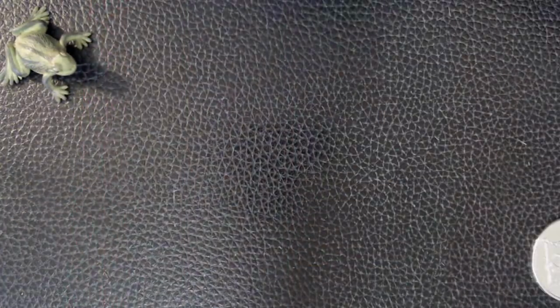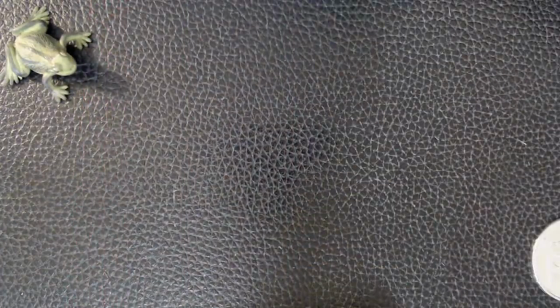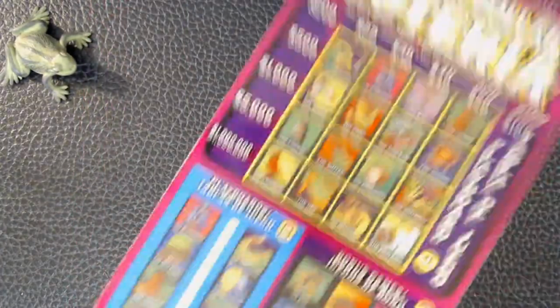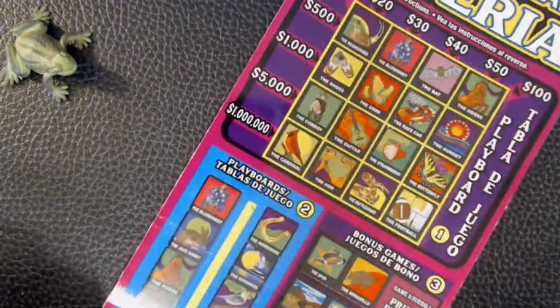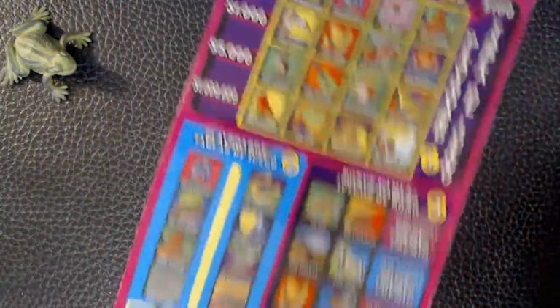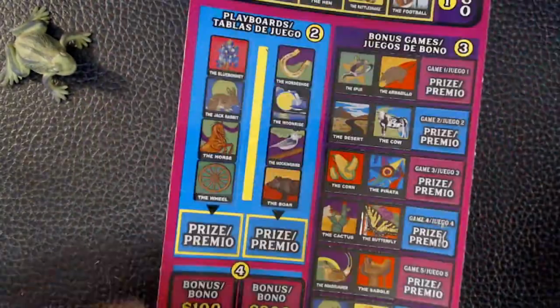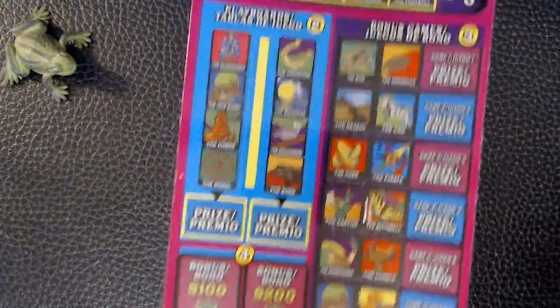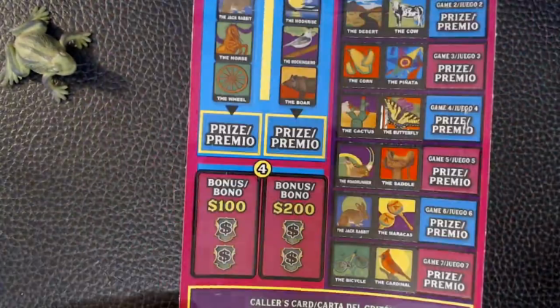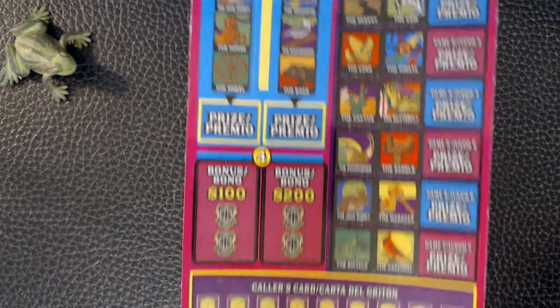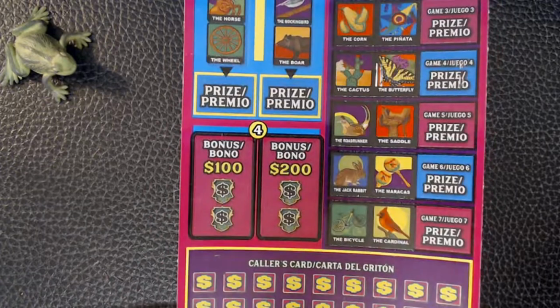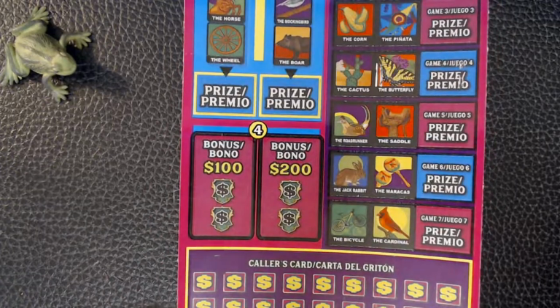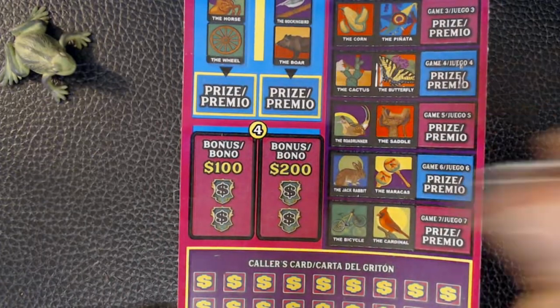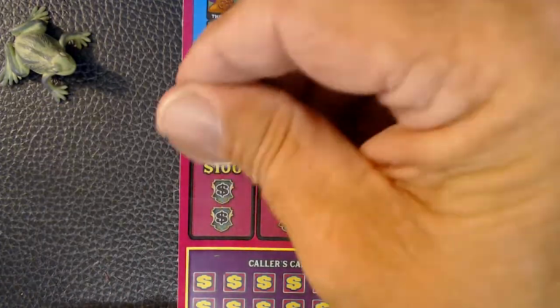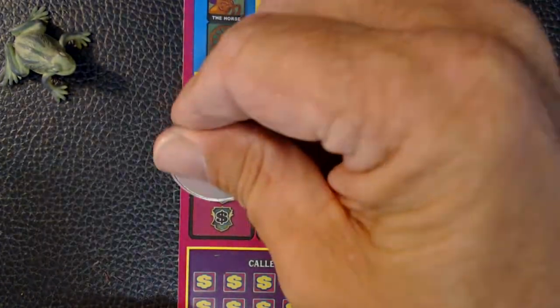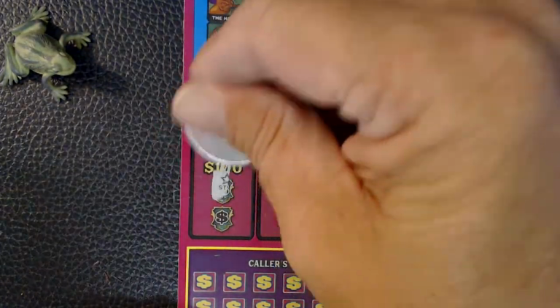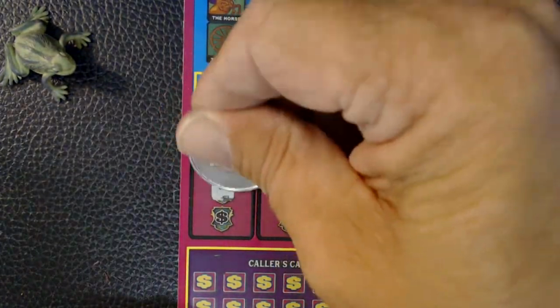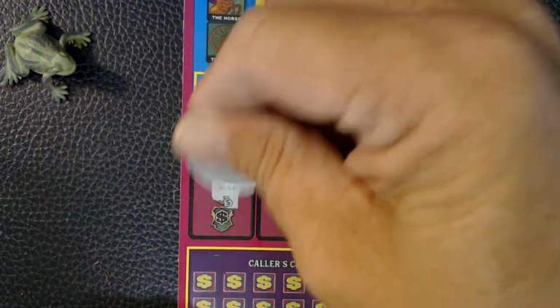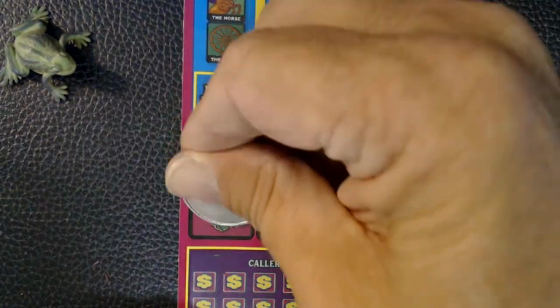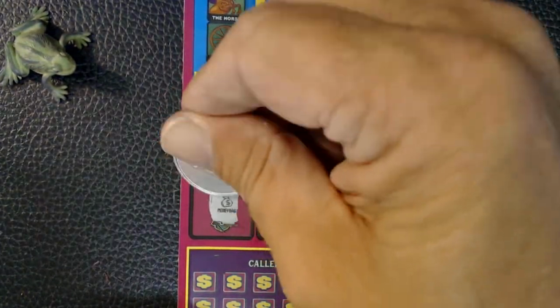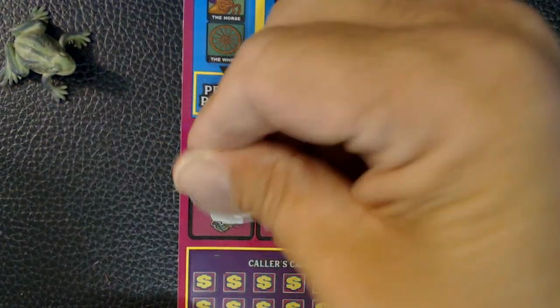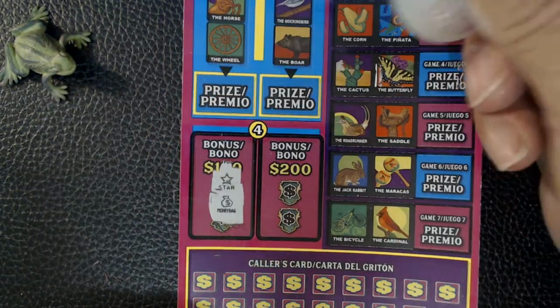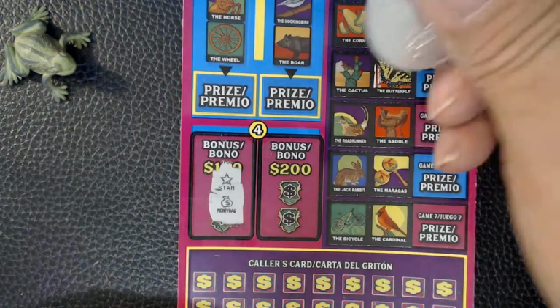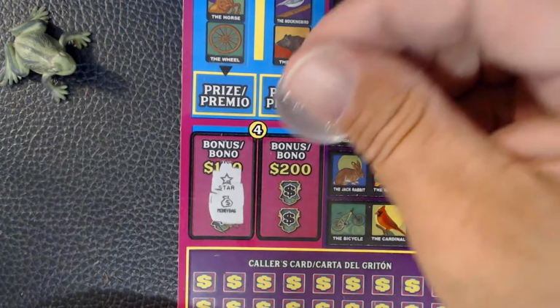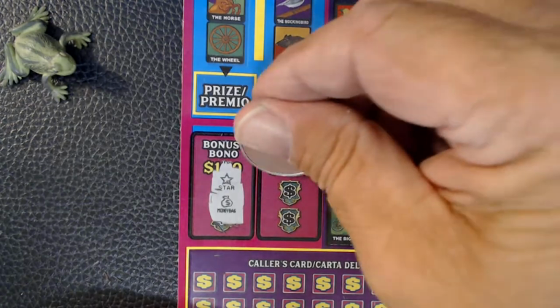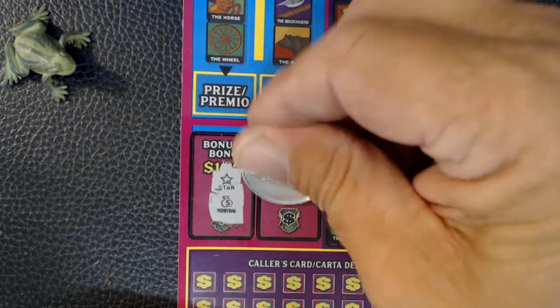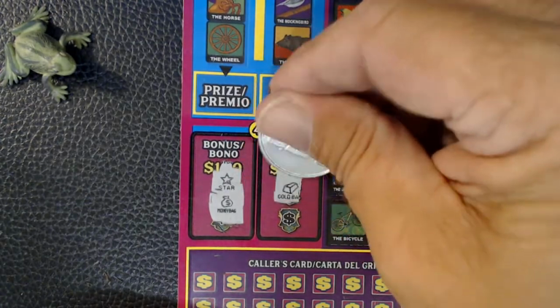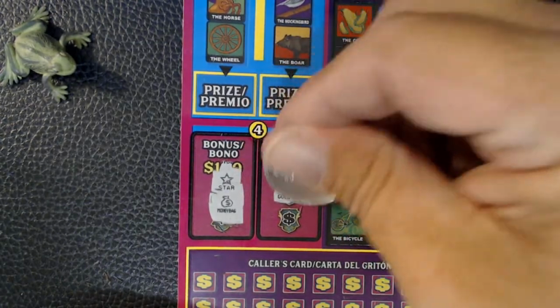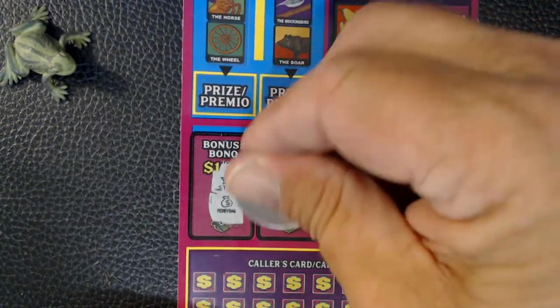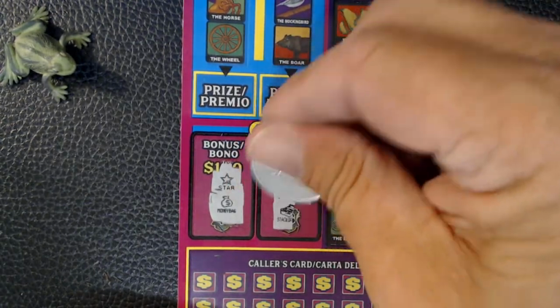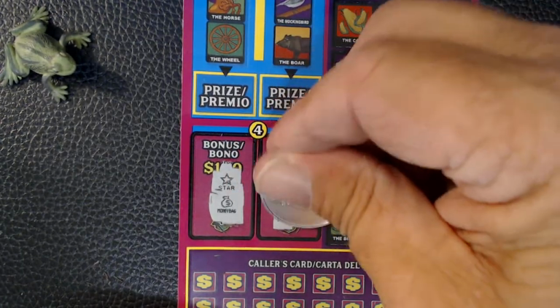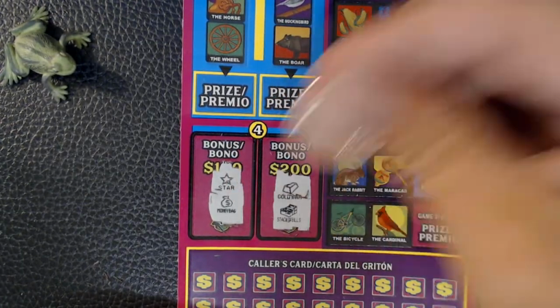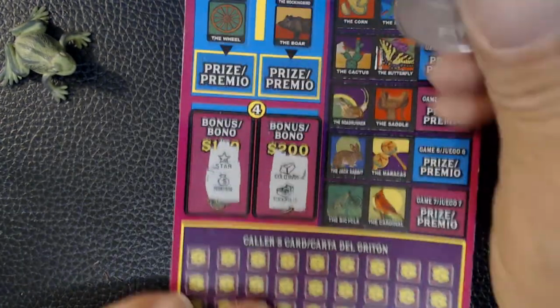We'll go on to ticket number eight. Bonus $100. We've got a star and money bag. Bonus $200. Gold bar. Stack of bills.